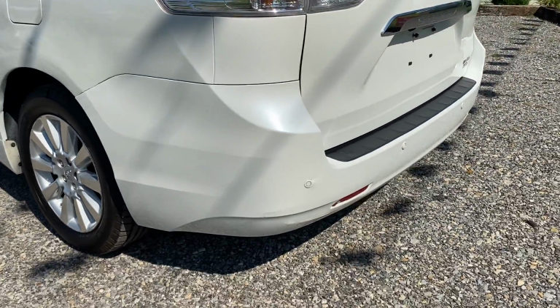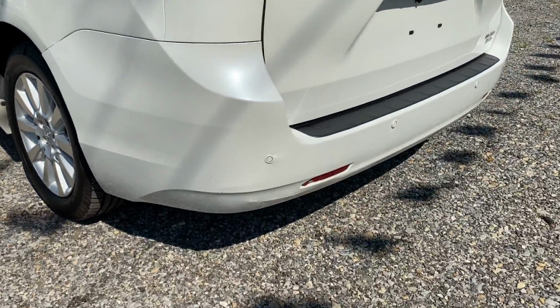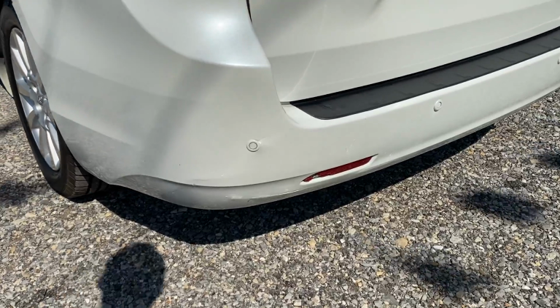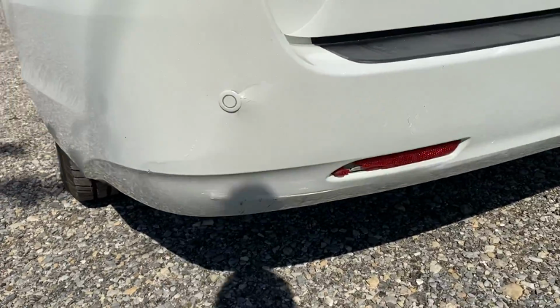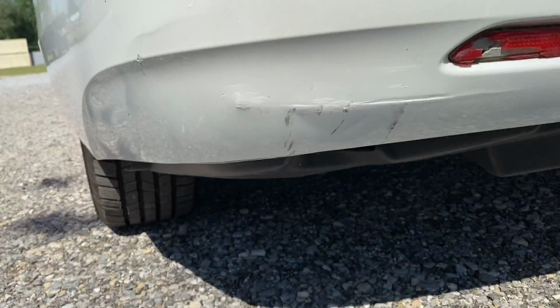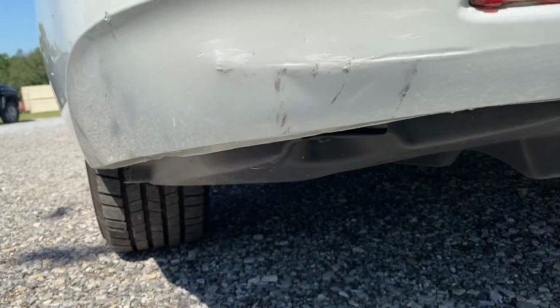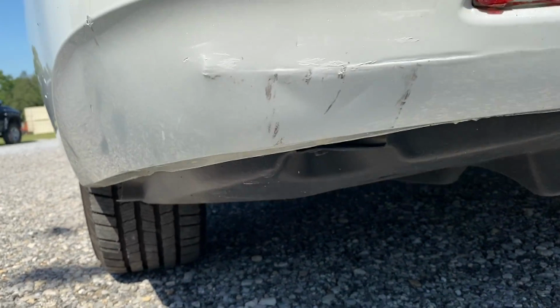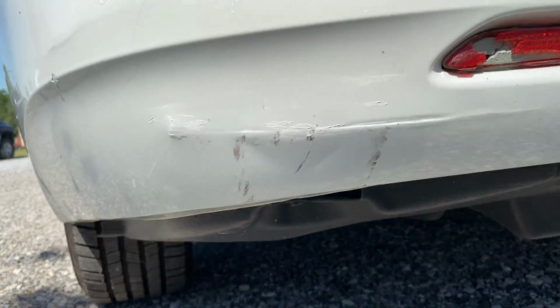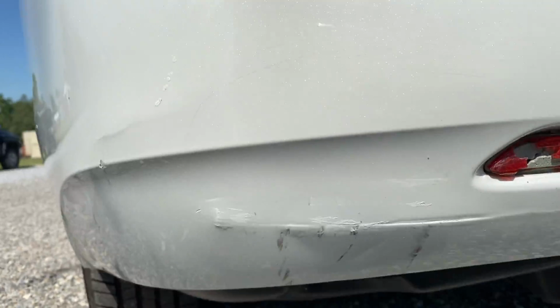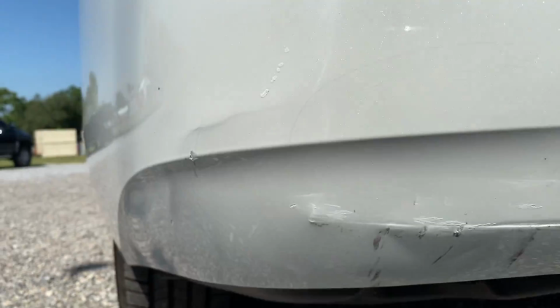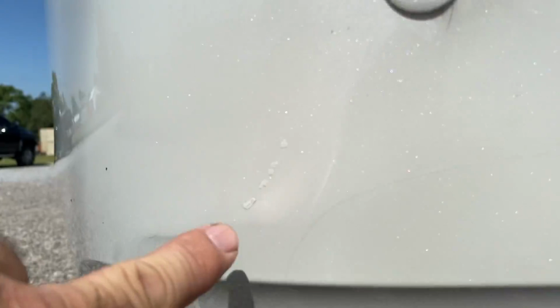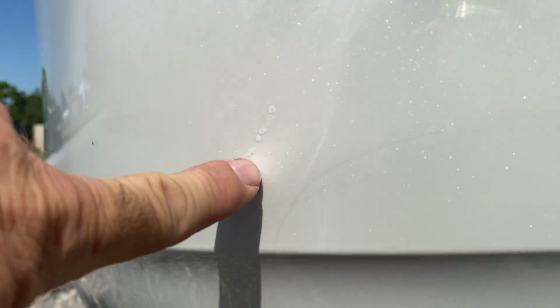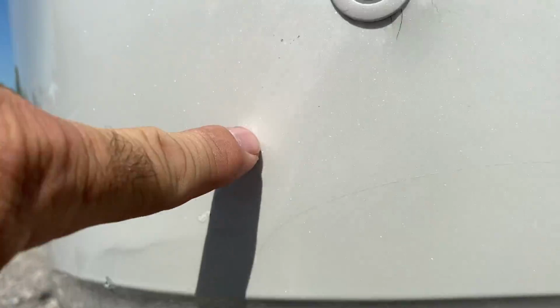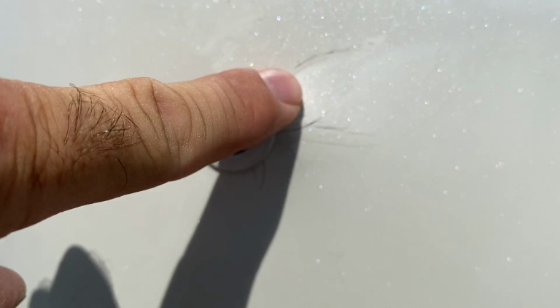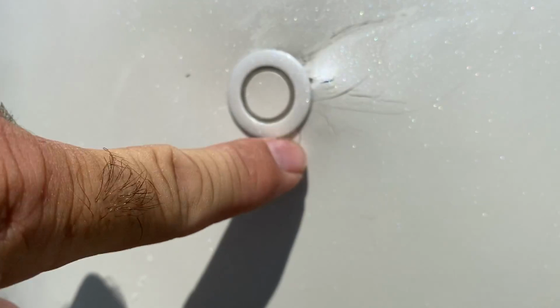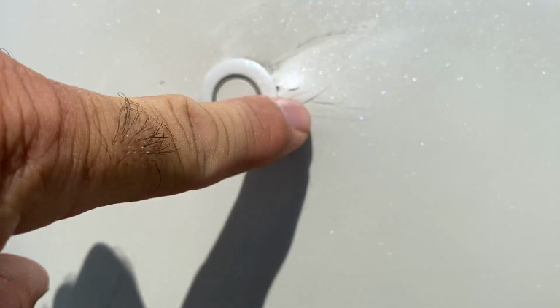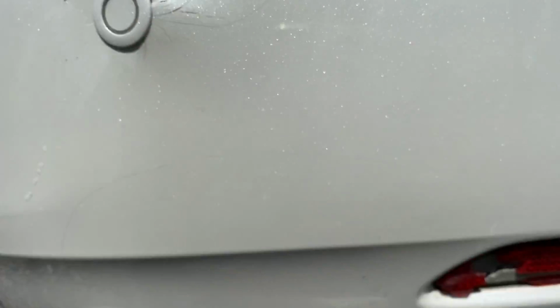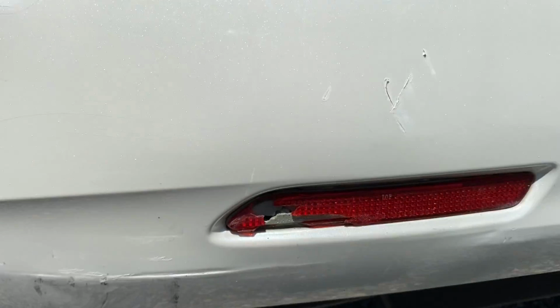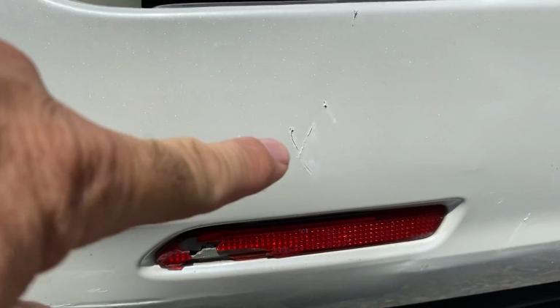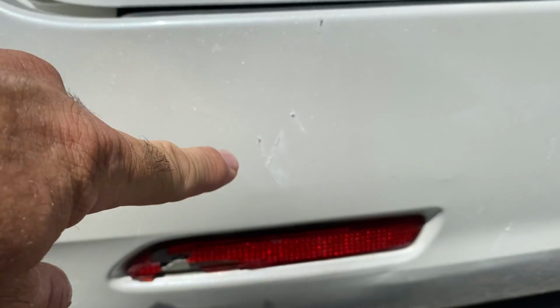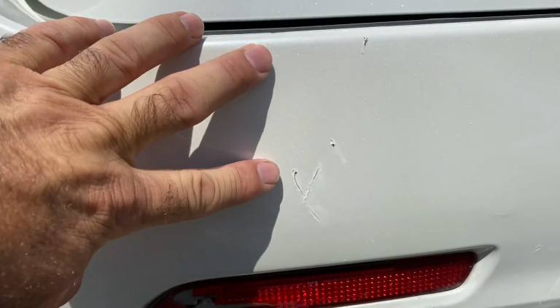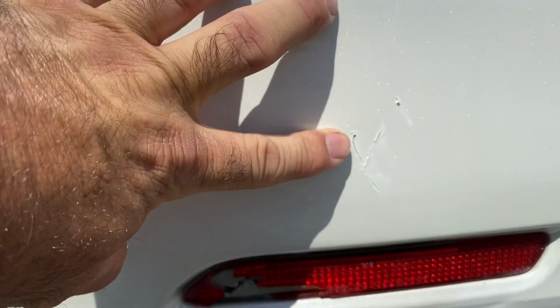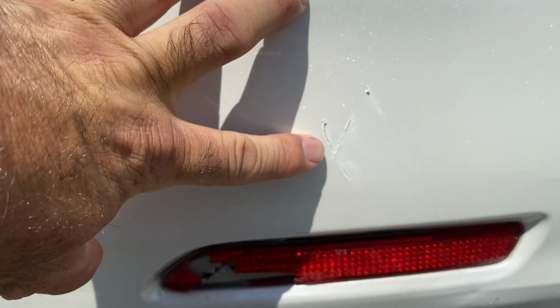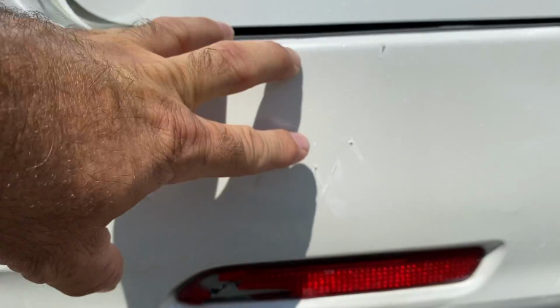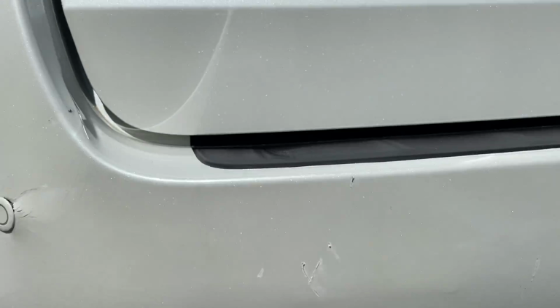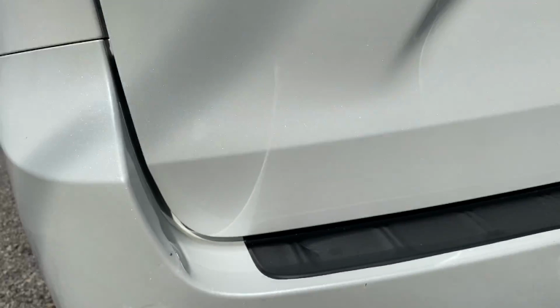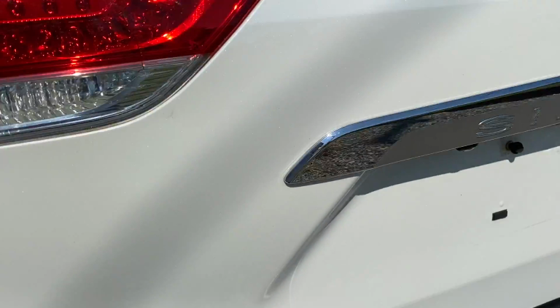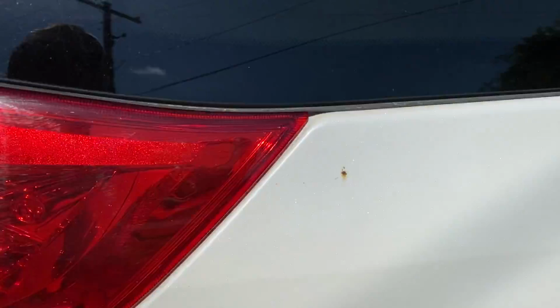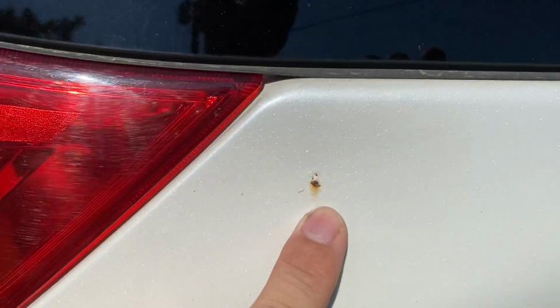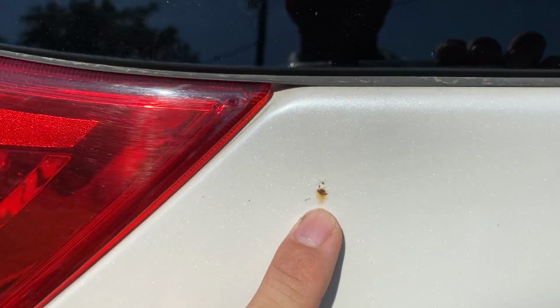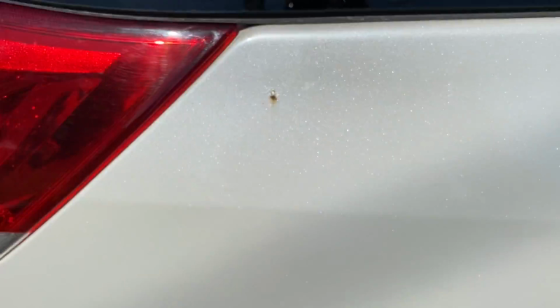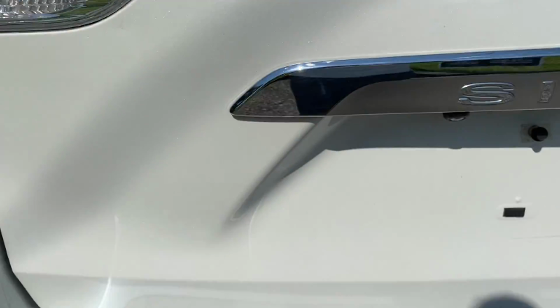In the back we do have some damage. You can see back here underneath — they've retouched up there, there's some paint here and there's some cracking in here. There's some scuffing and scrapes there, and there's one little rock chip in the back.